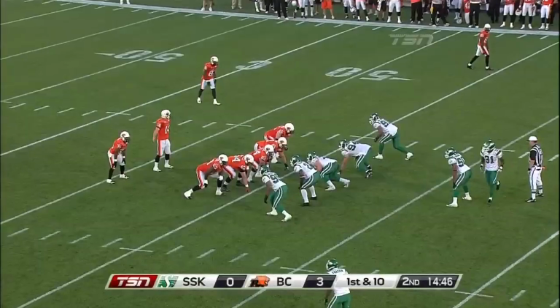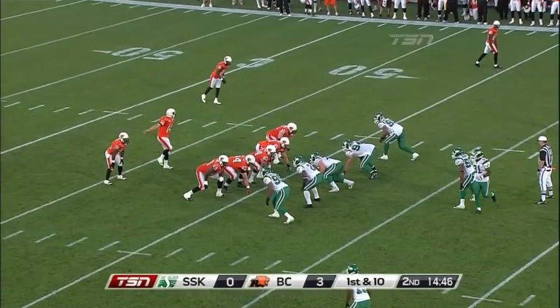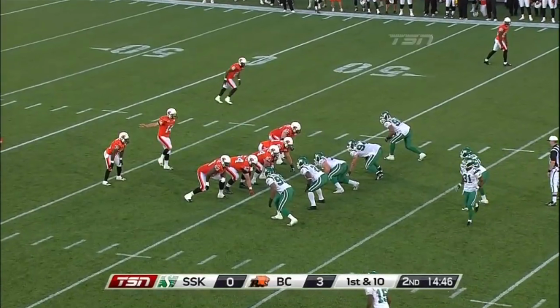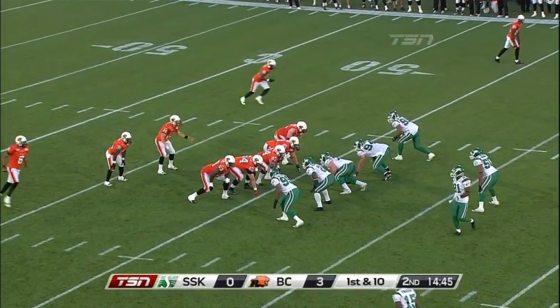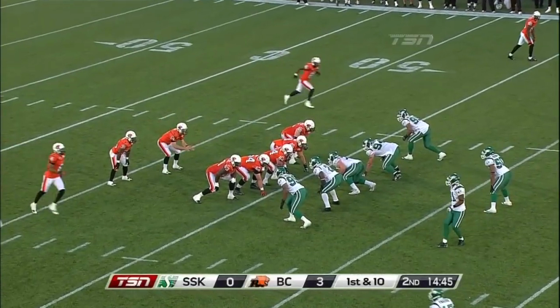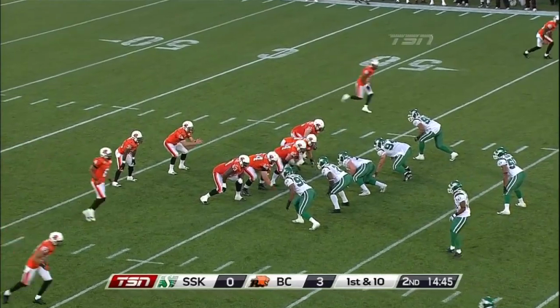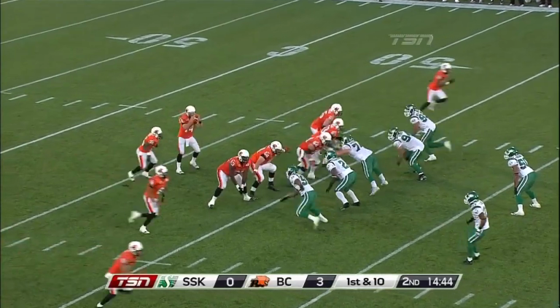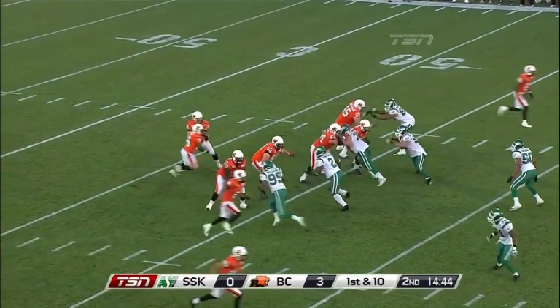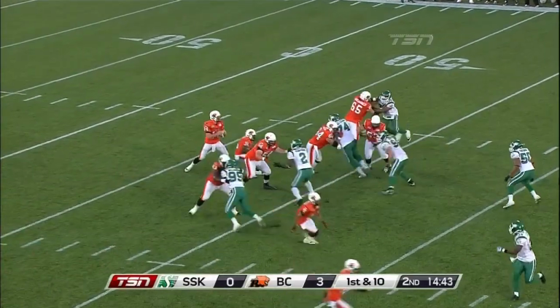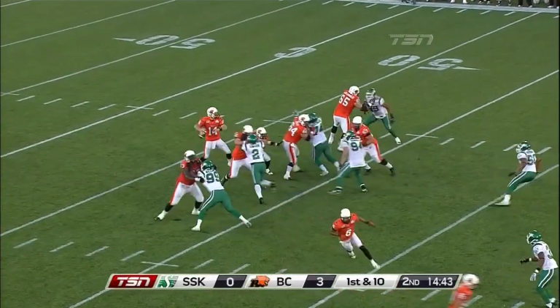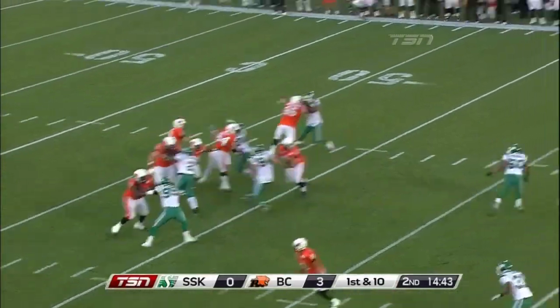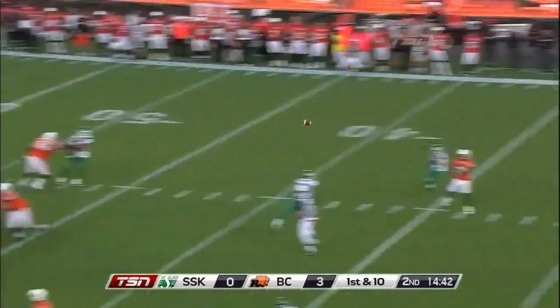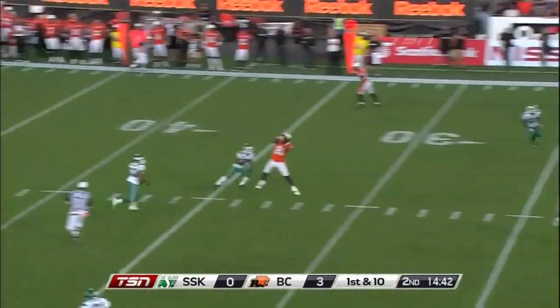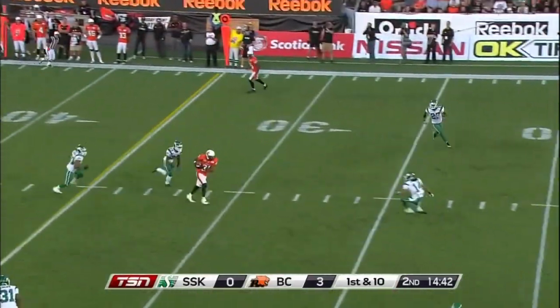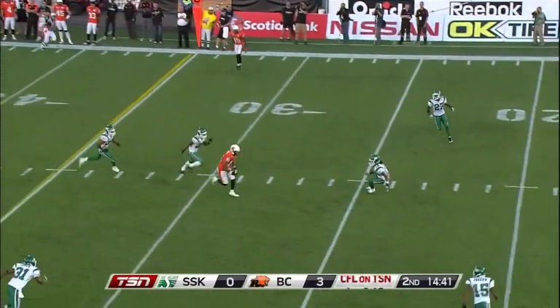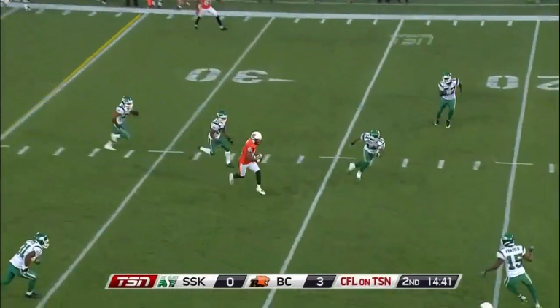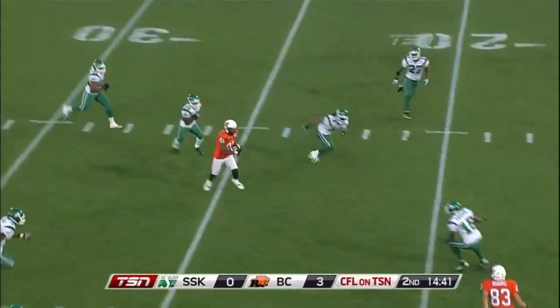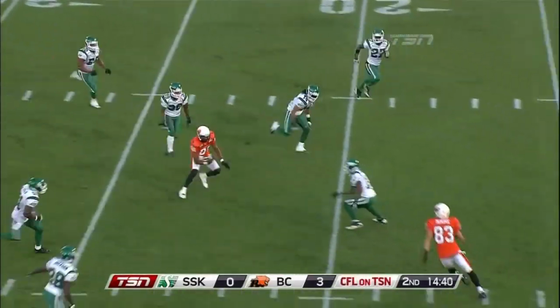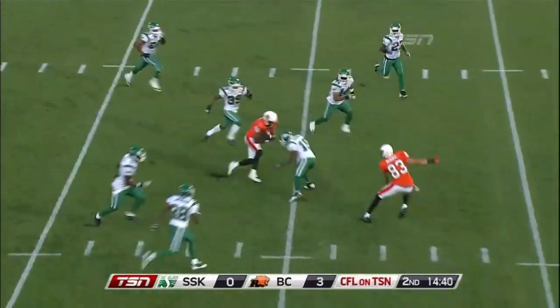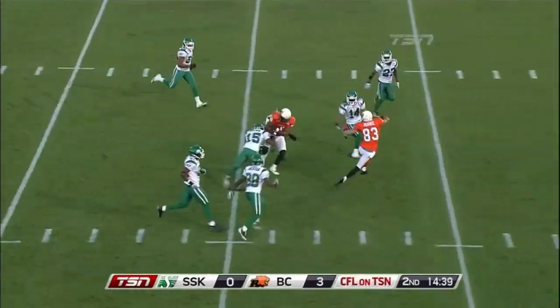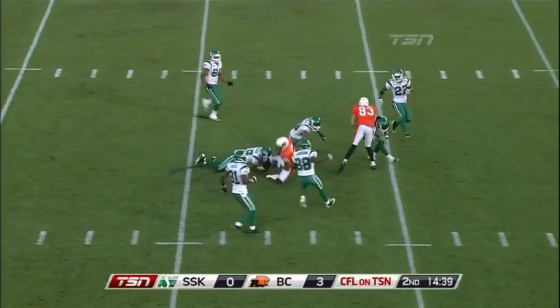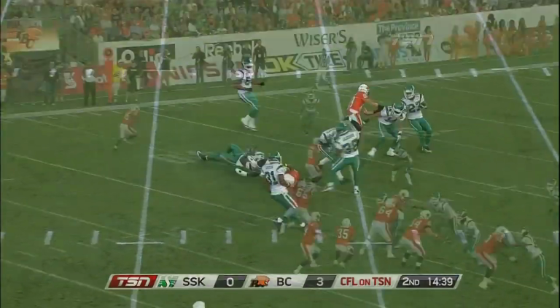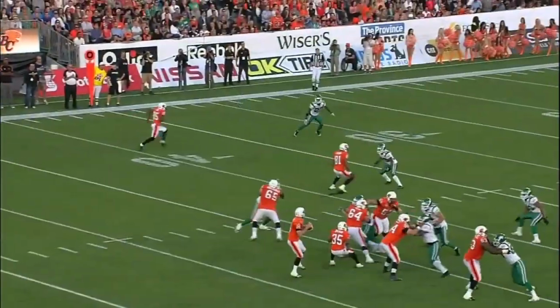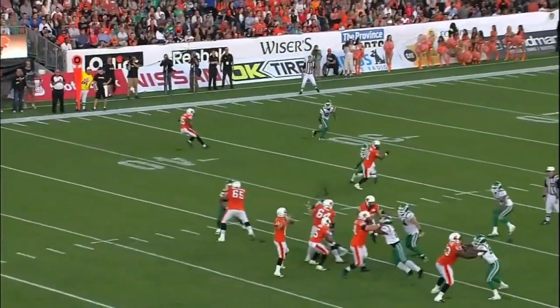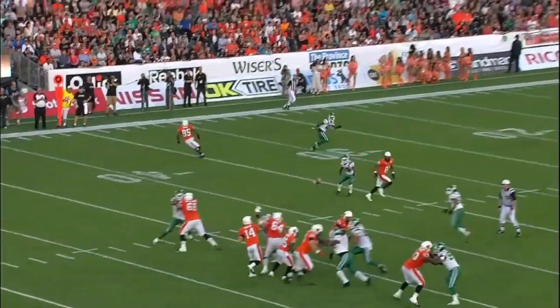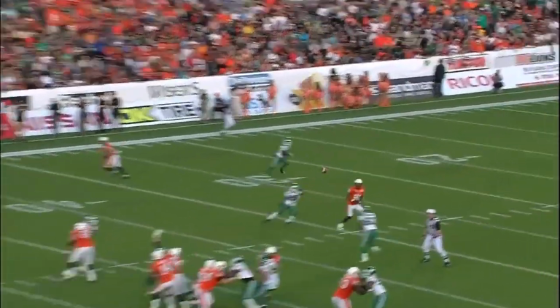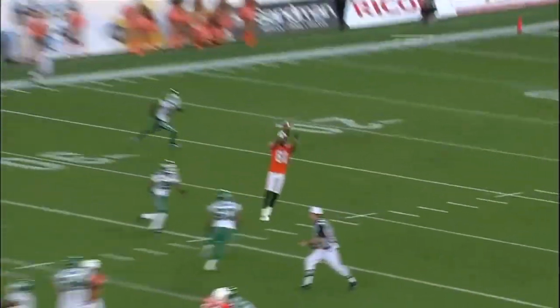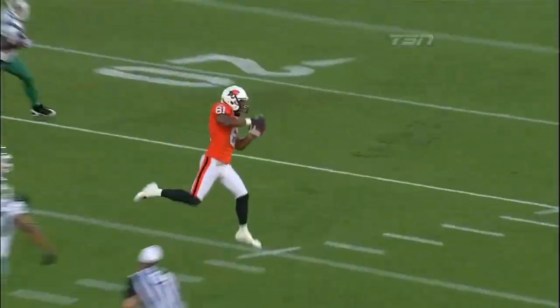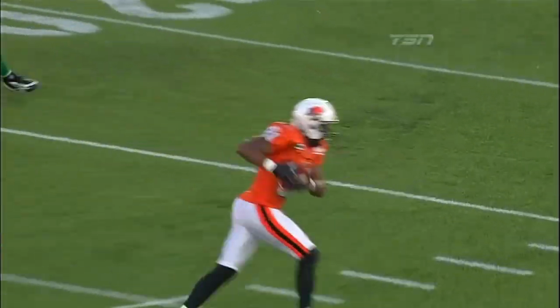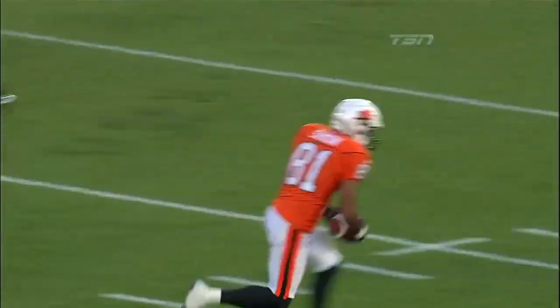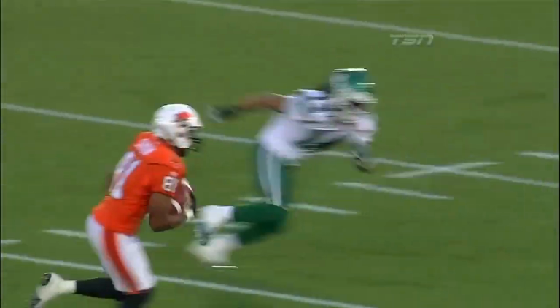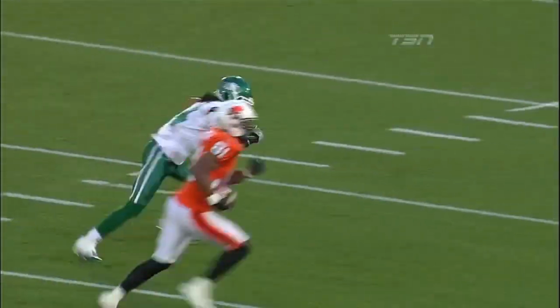Looks like Lulek might be changing the play again. Fake handoff inside — he finds G. Roy Simon. Nice catch. Simon to the 20 inside before being dropped down by Lance Frazier.